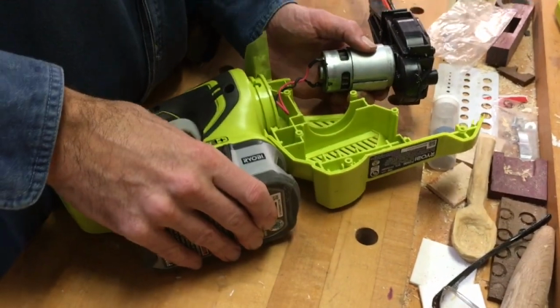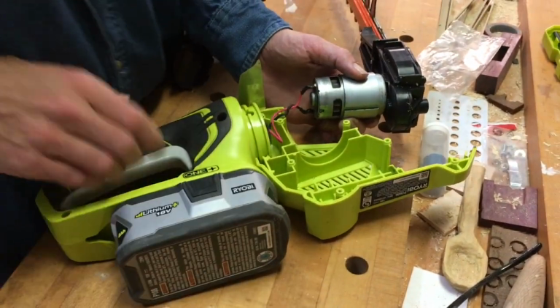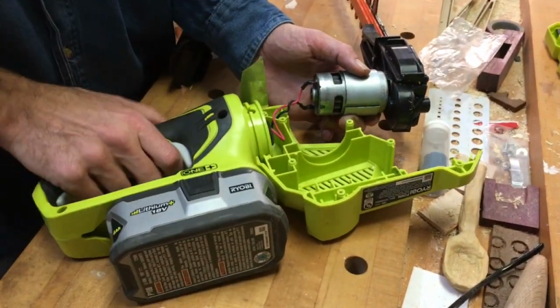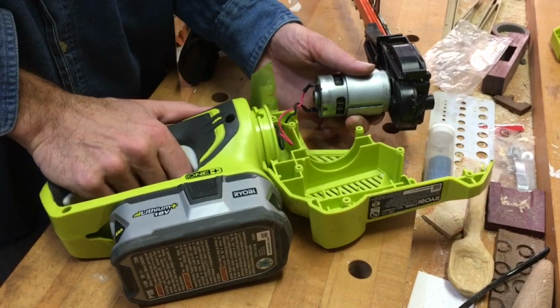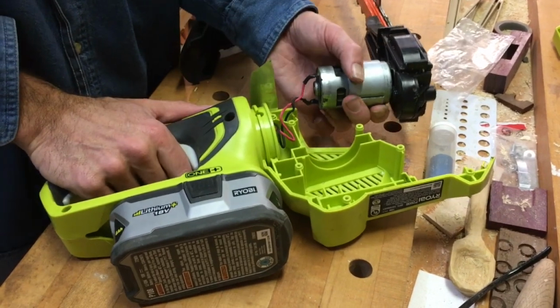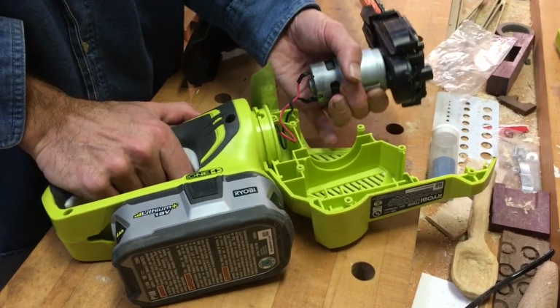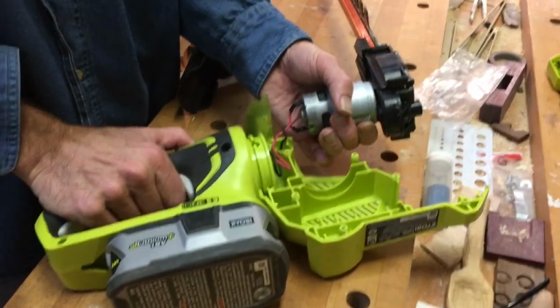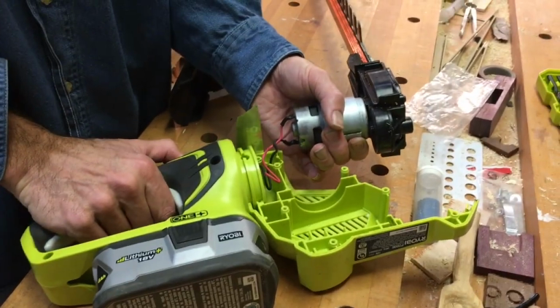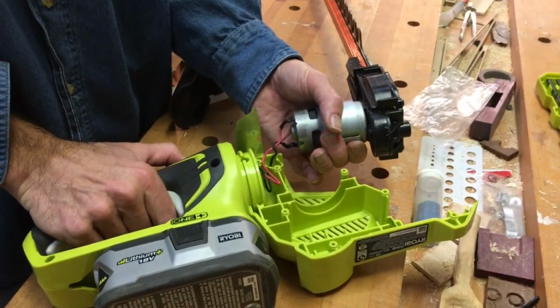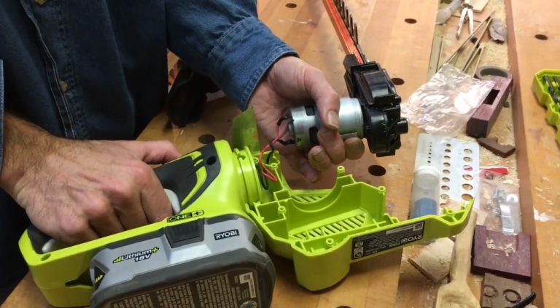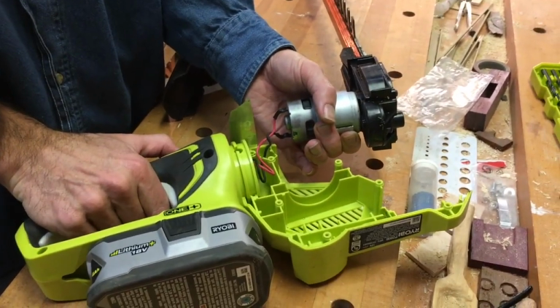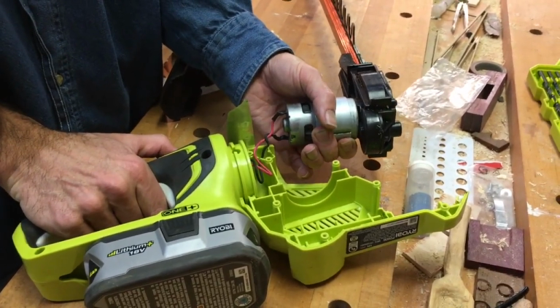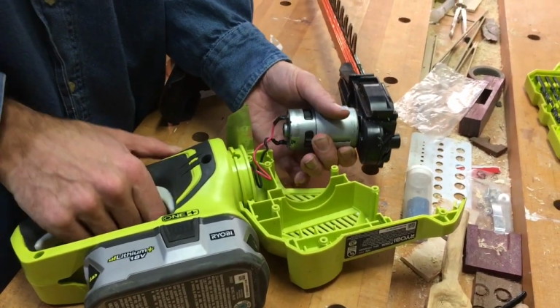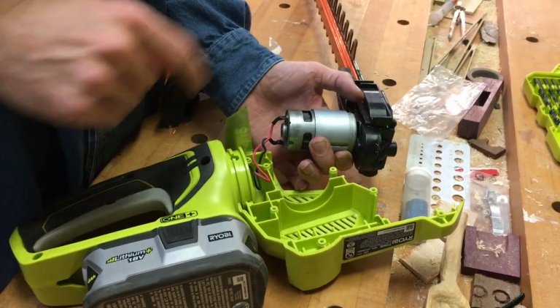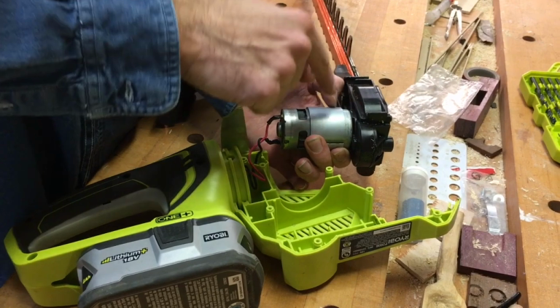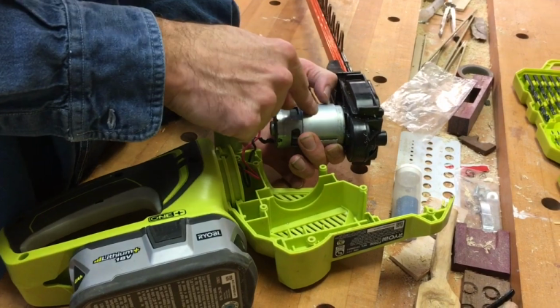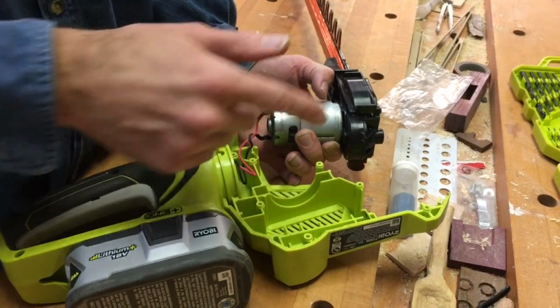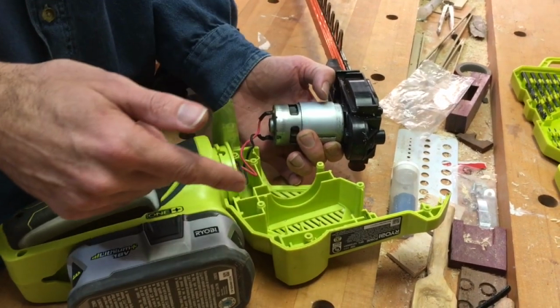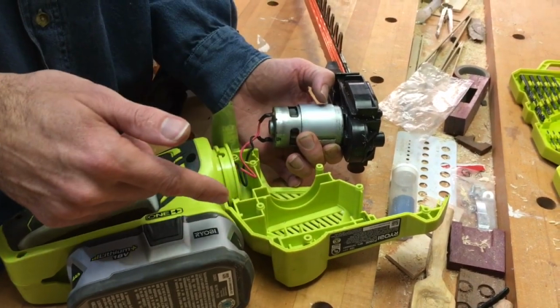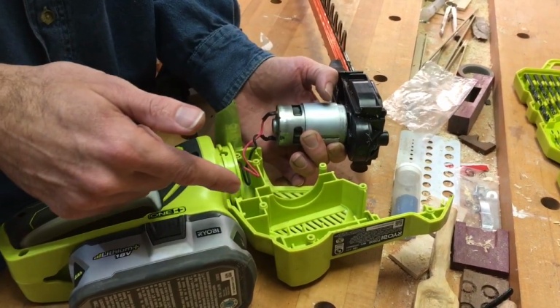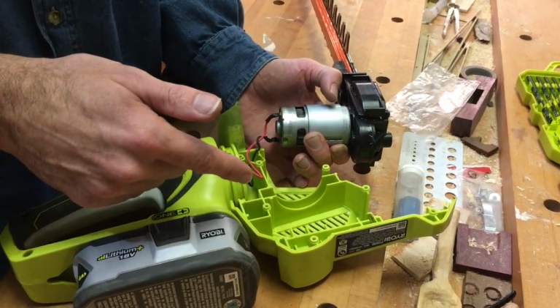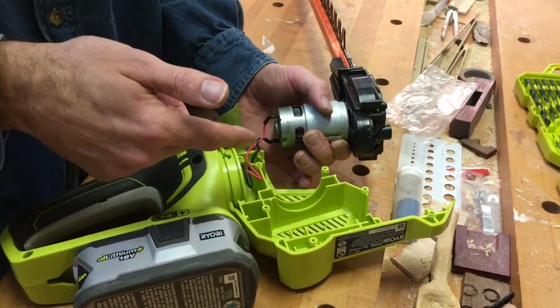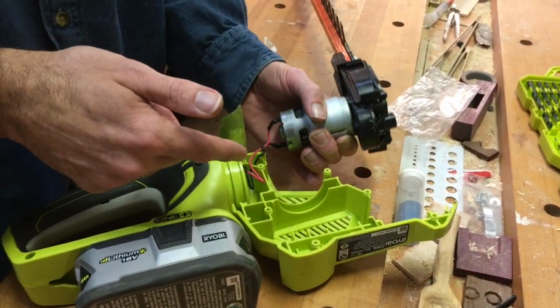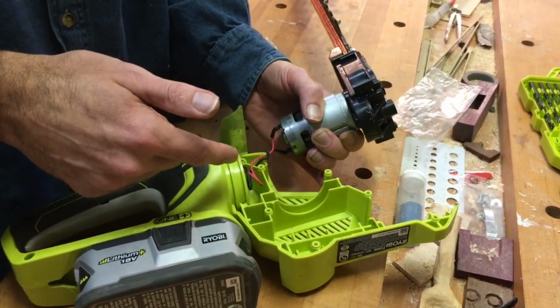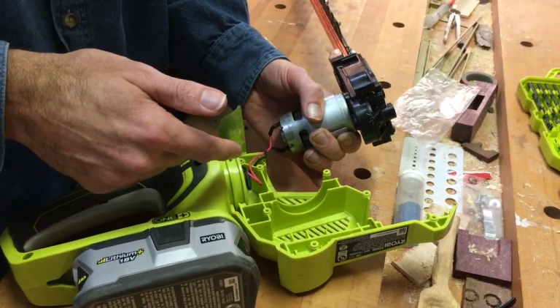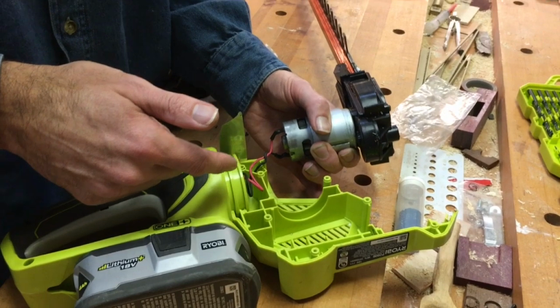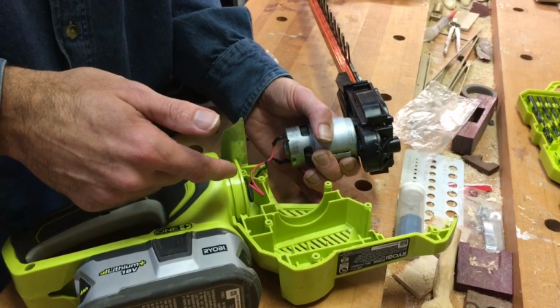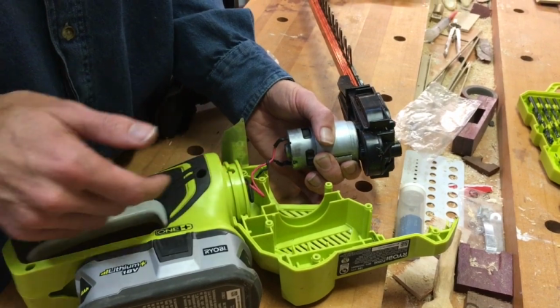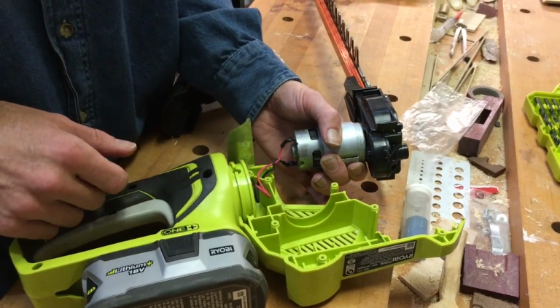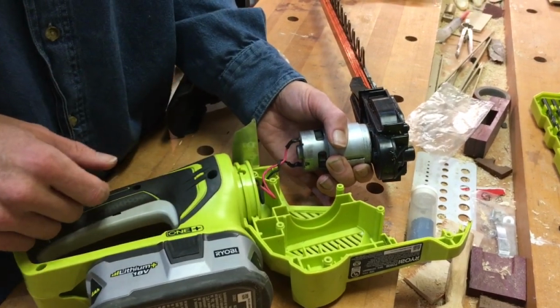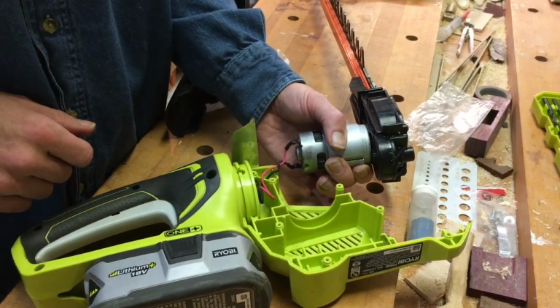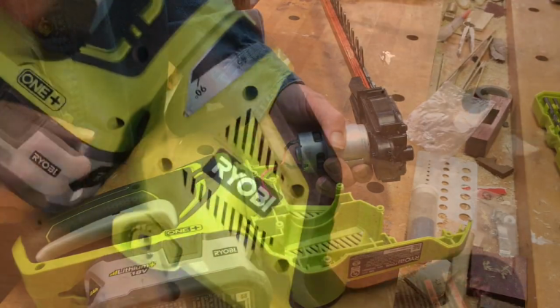Once I got it rotating, I tried hooking the battery up again and it works great. I actually thought I'd have to replace the motor because of all the smoke, but after moving it, it seems to be working fine. I'm going to reassemble it and see how things work.